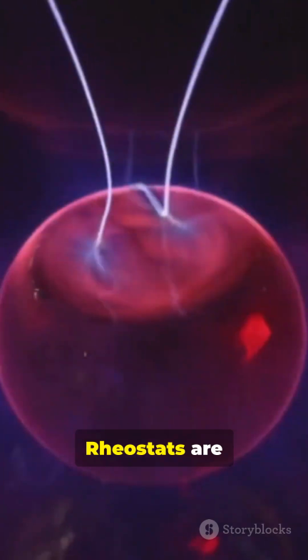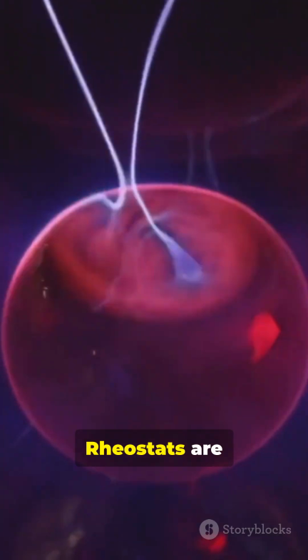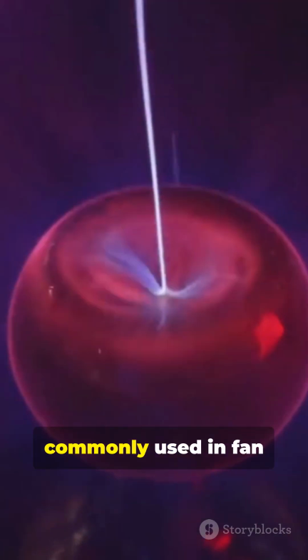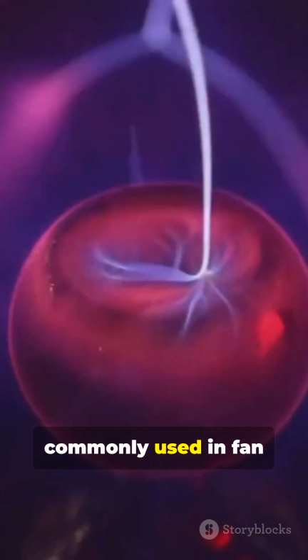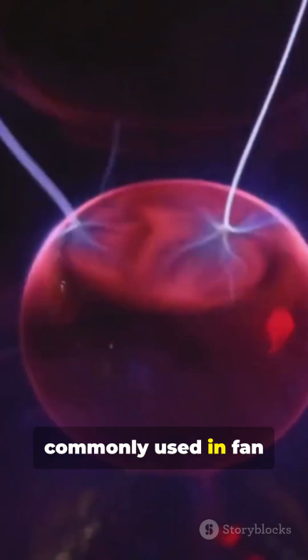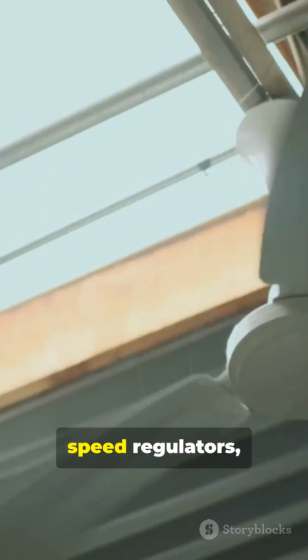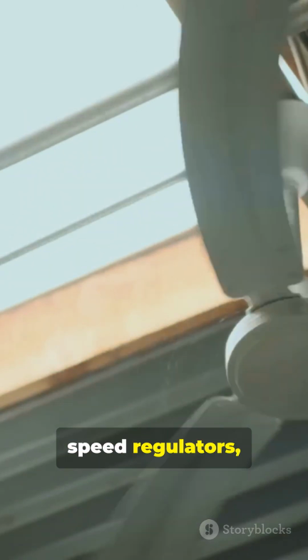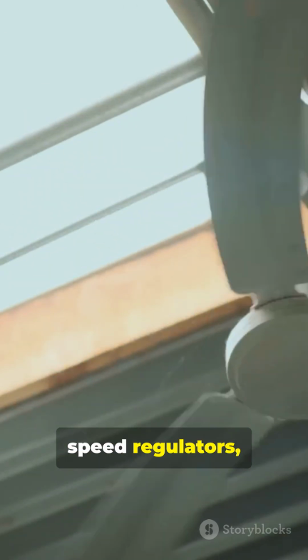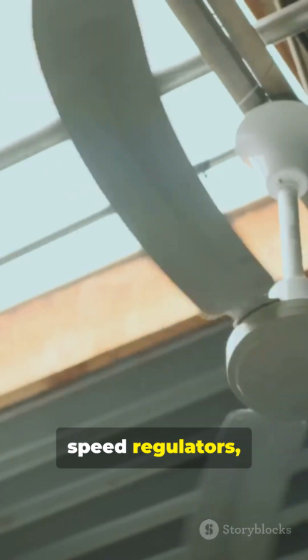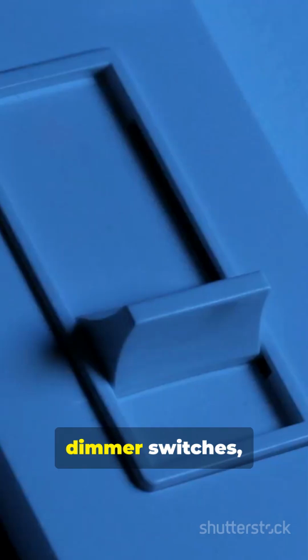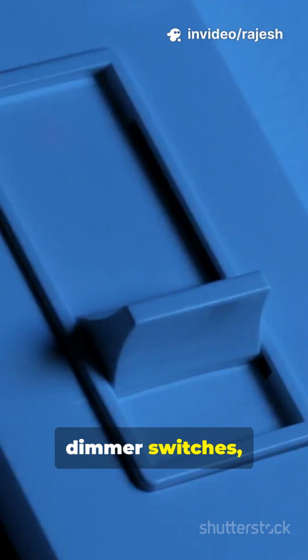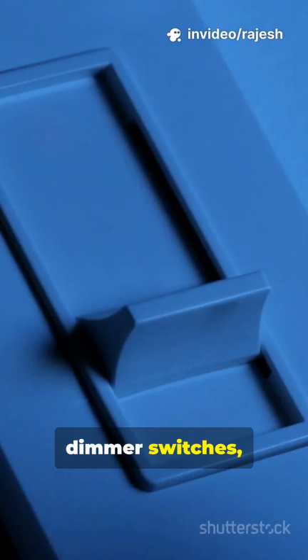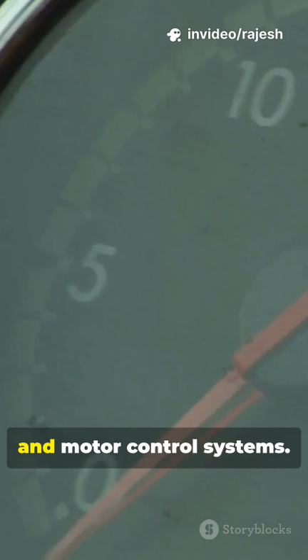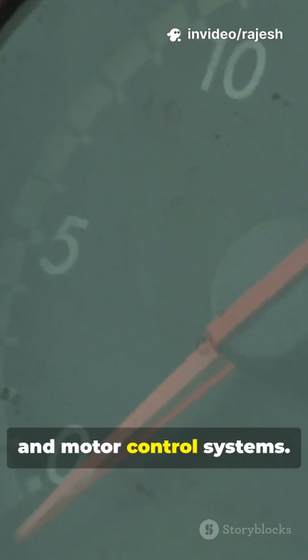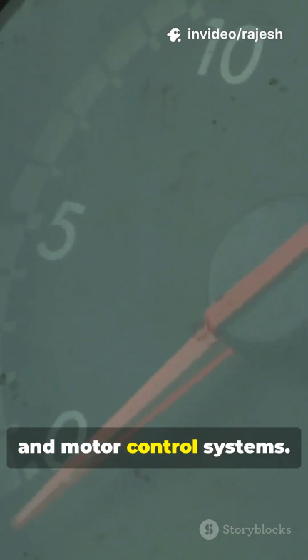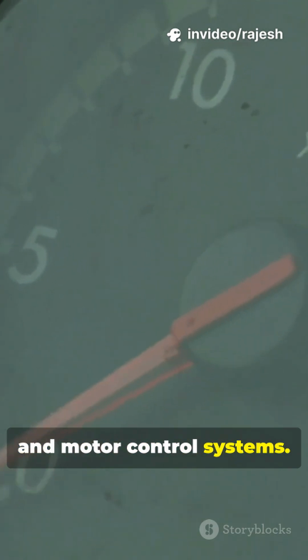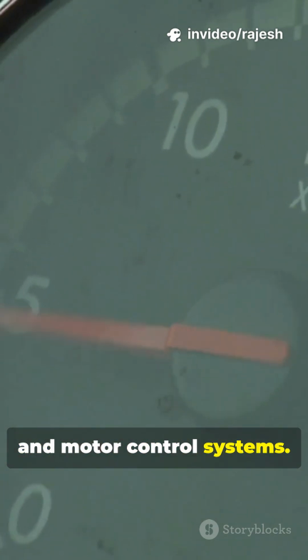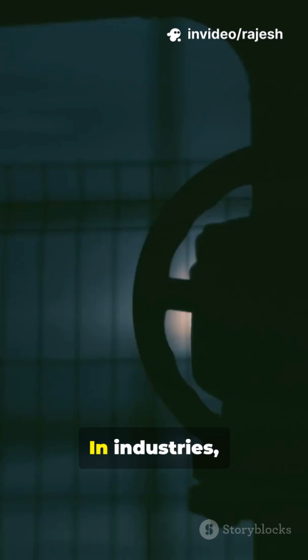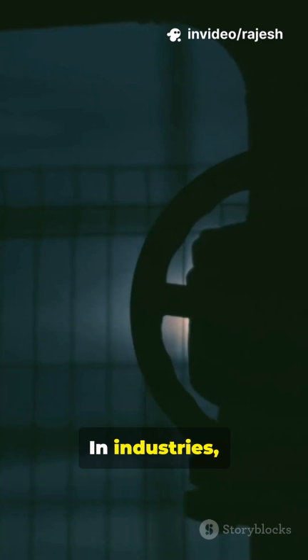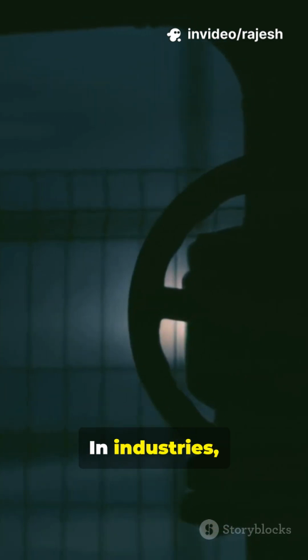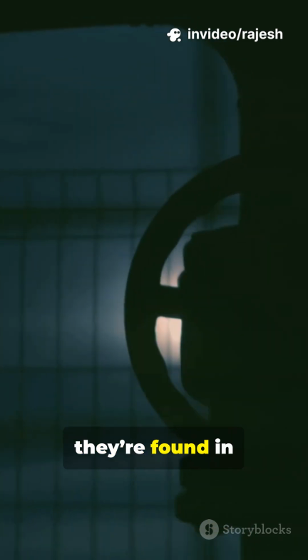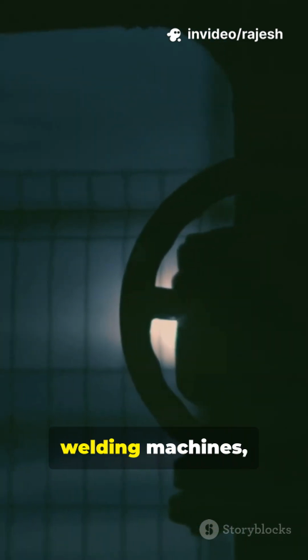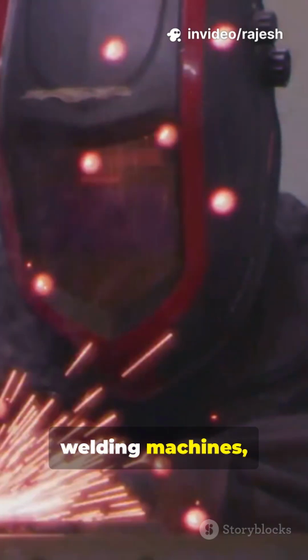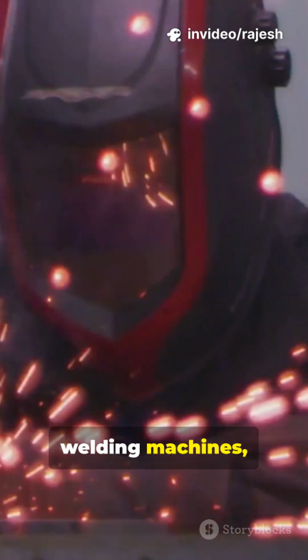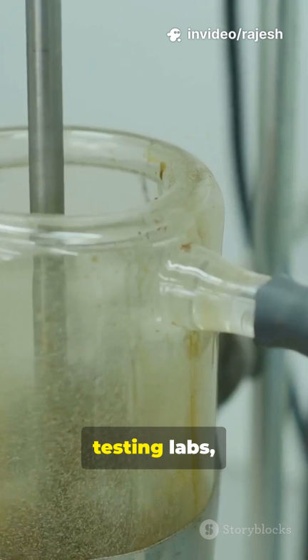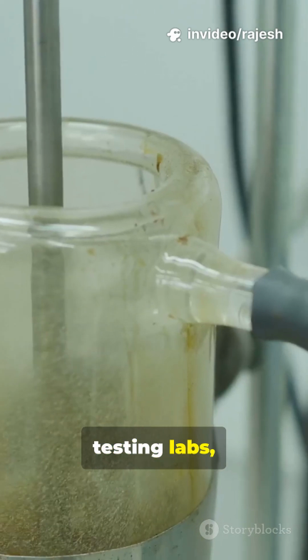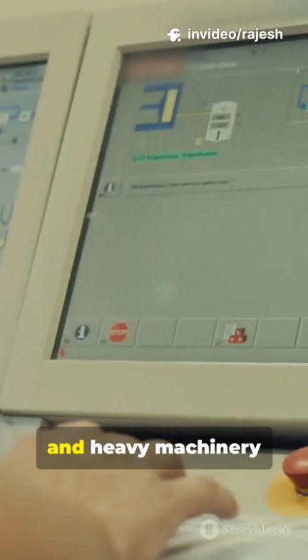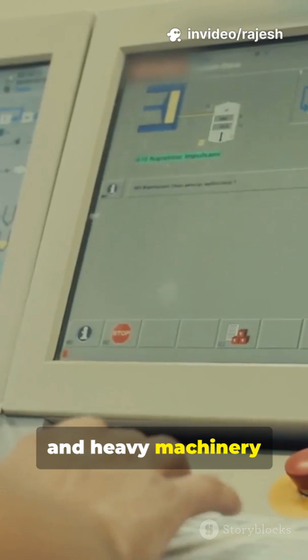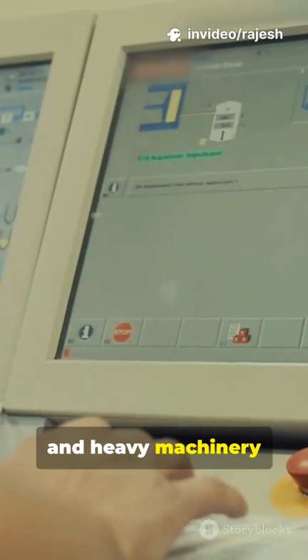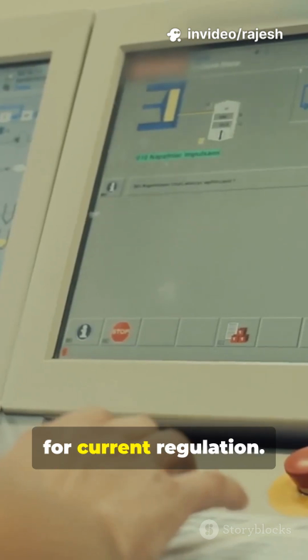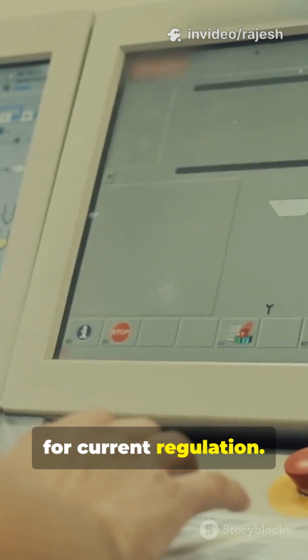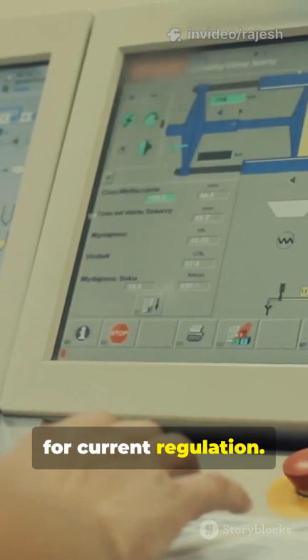Rheostats are commonly used in fan speed regulators, dimmer switches, and motor control systems. In industries, they're found in welding machines, testing labs, and heavy machinery for current regulation.